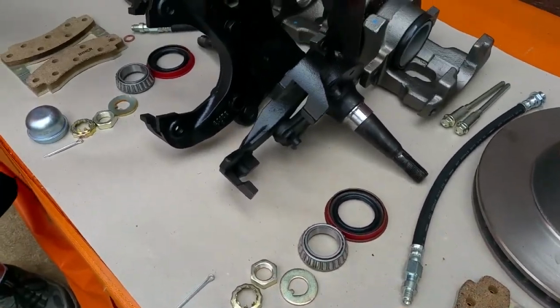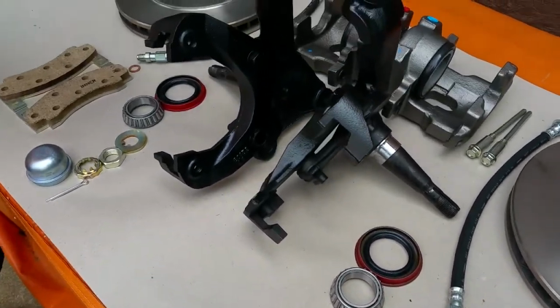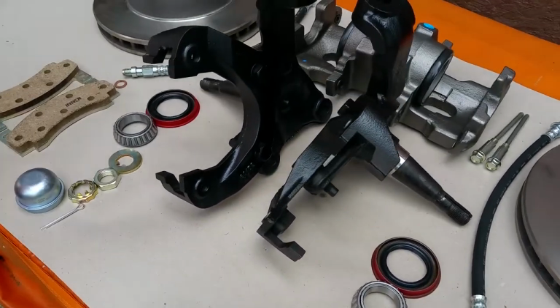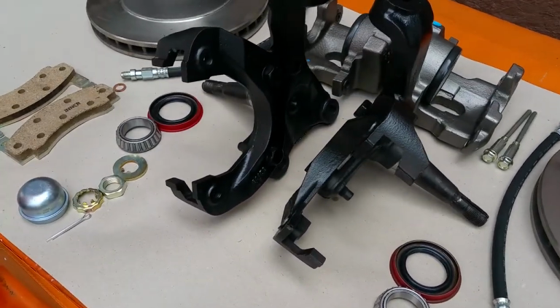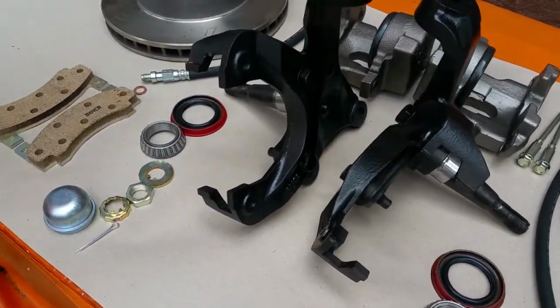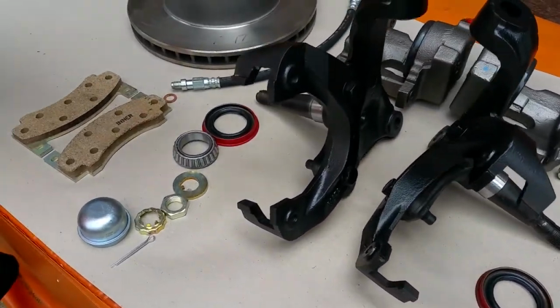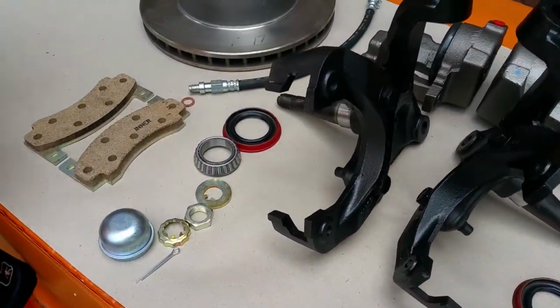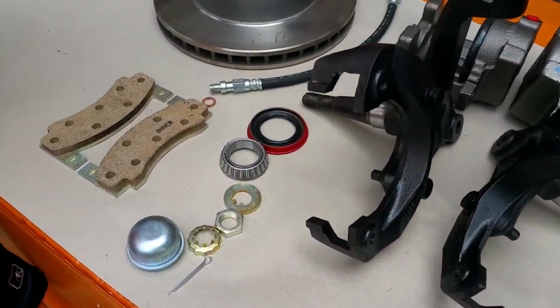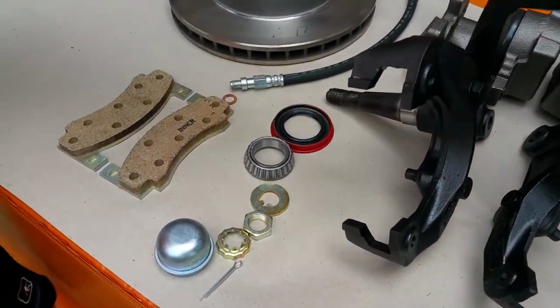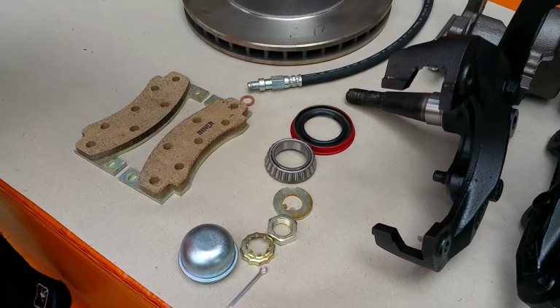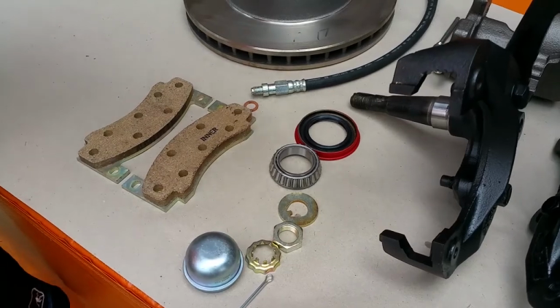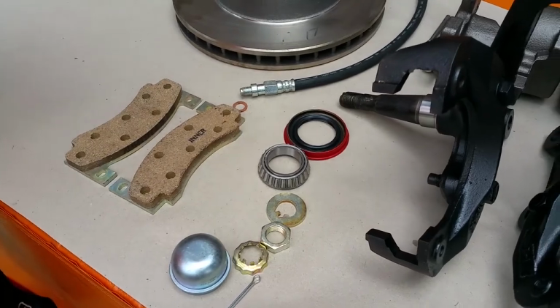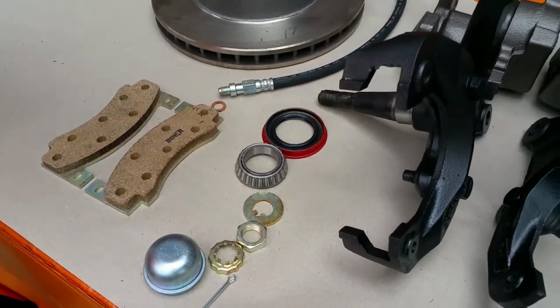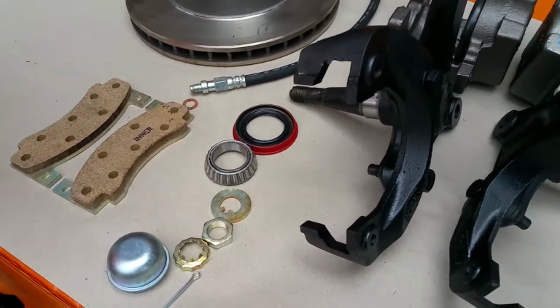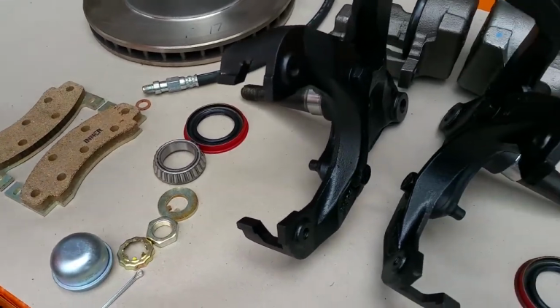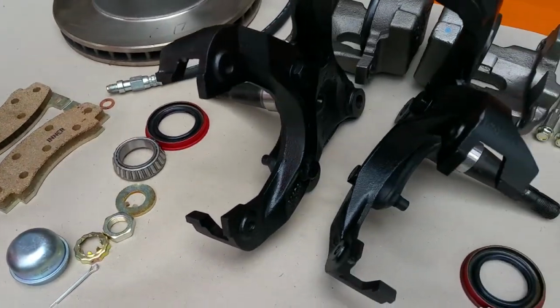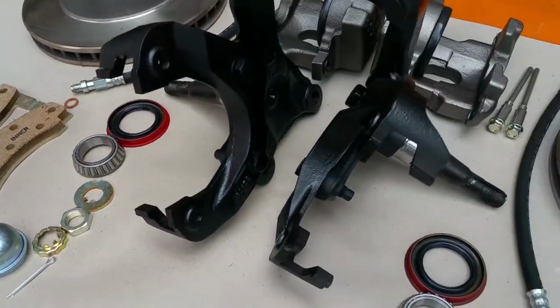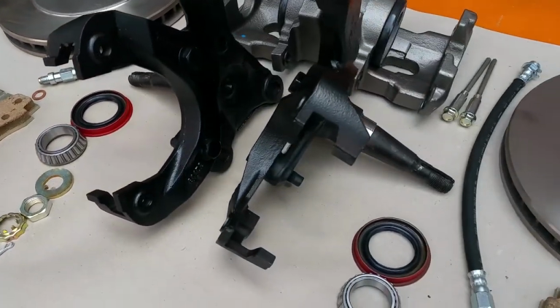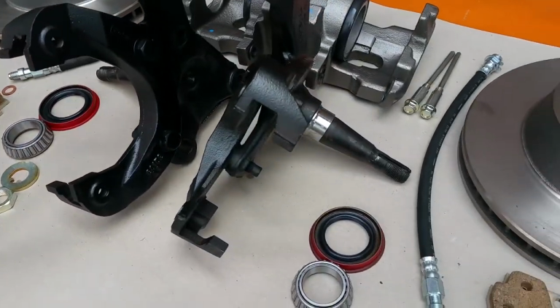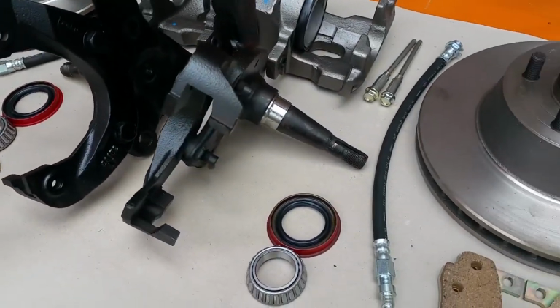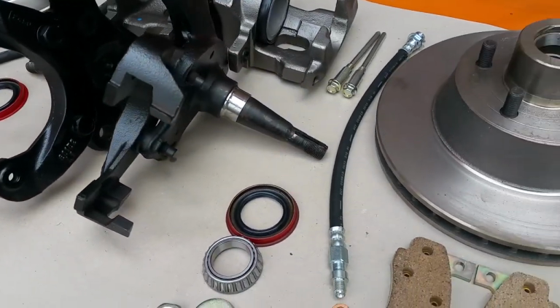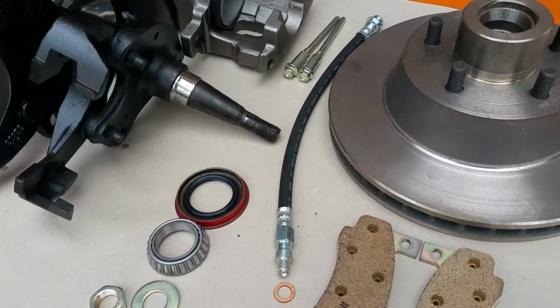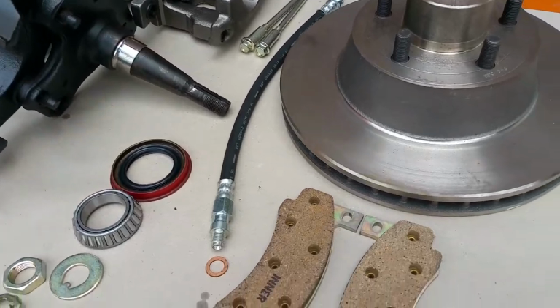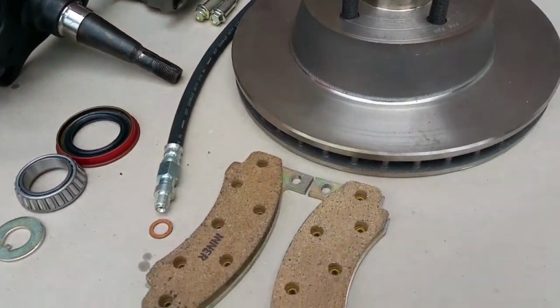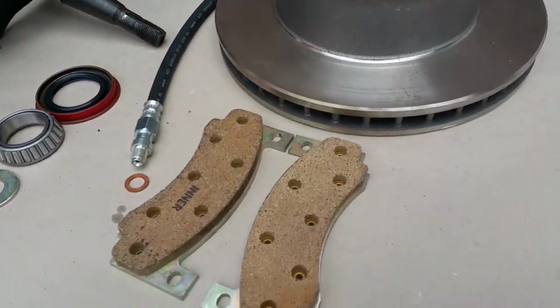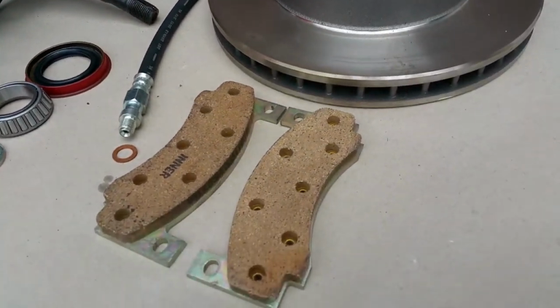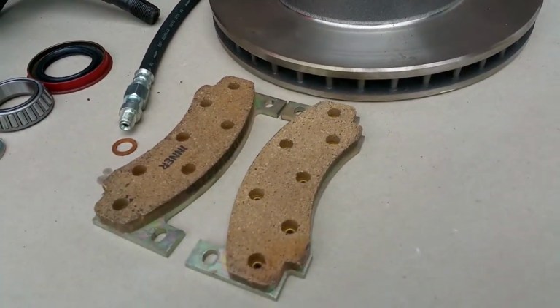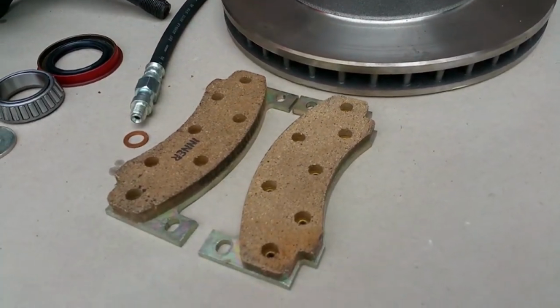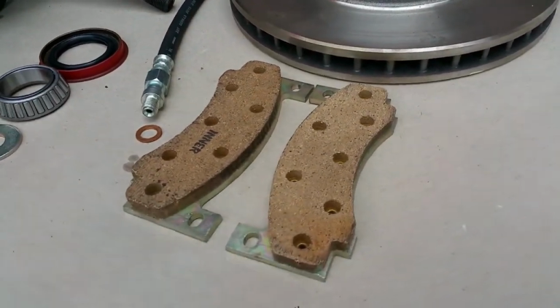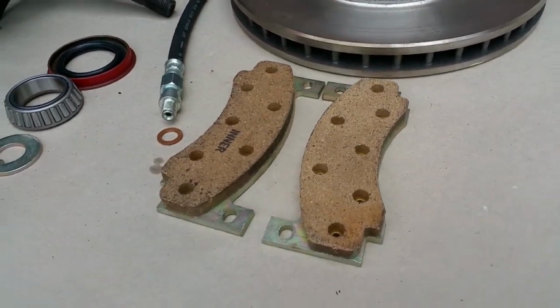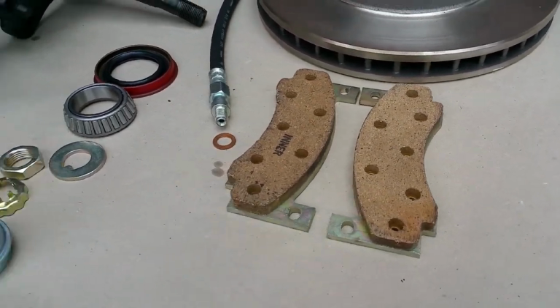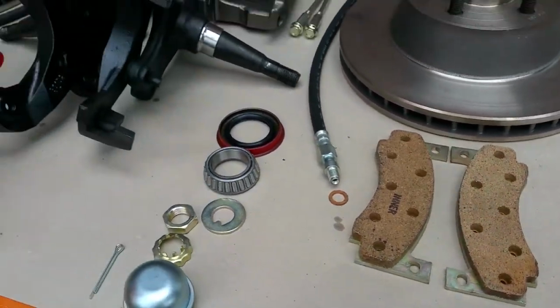These parts are hard to find. This is a custom order that usually takes two to three weeks to put together, but this is the only way to put disc brakes on a C body, 1965 through 1973, and do it right.